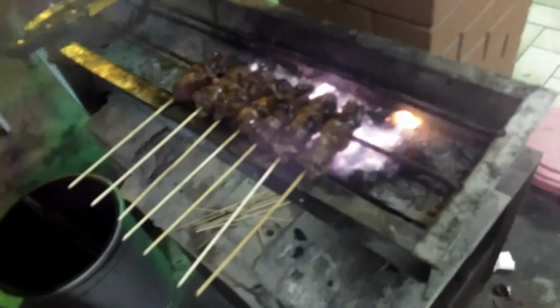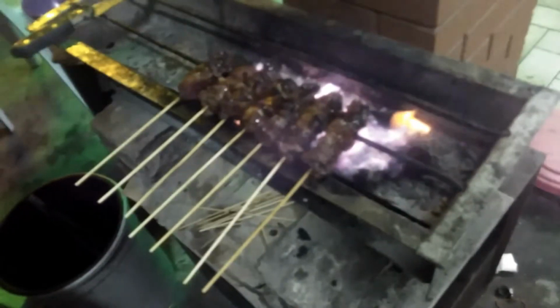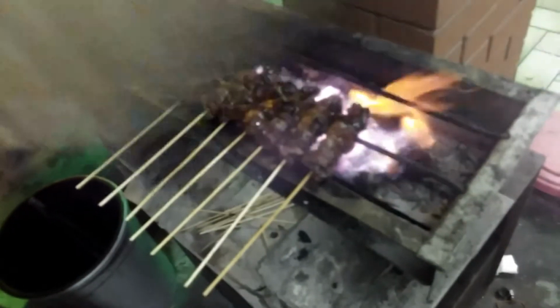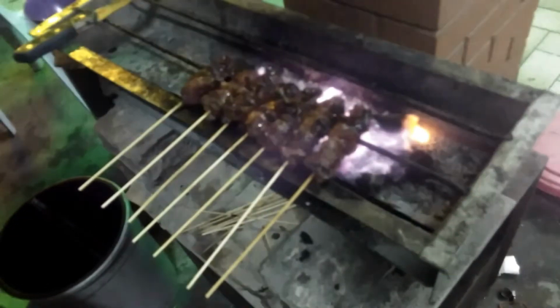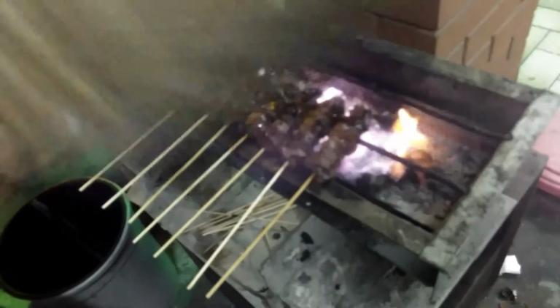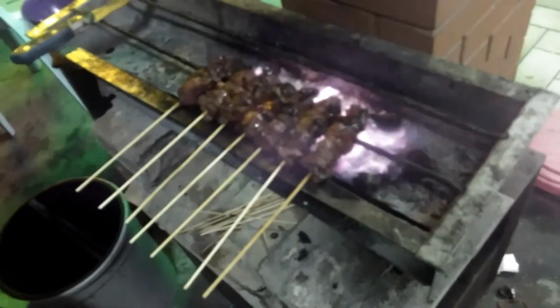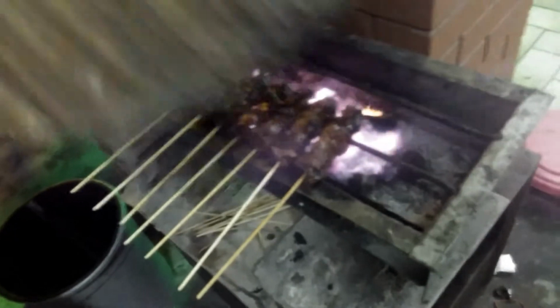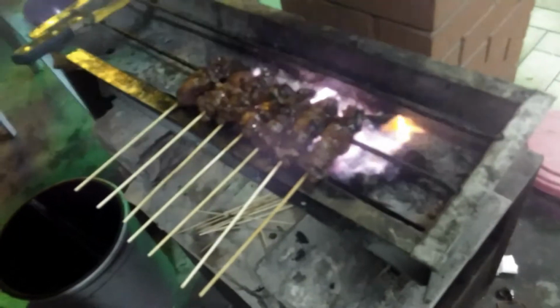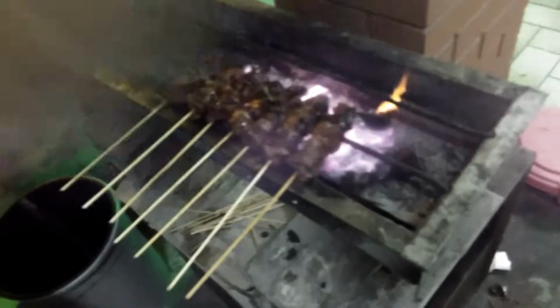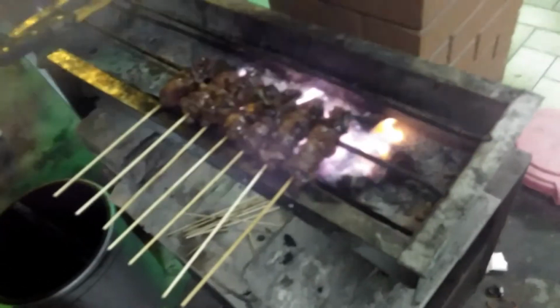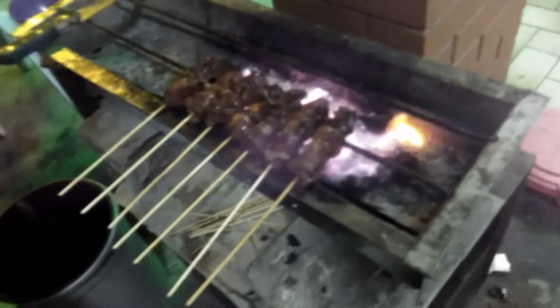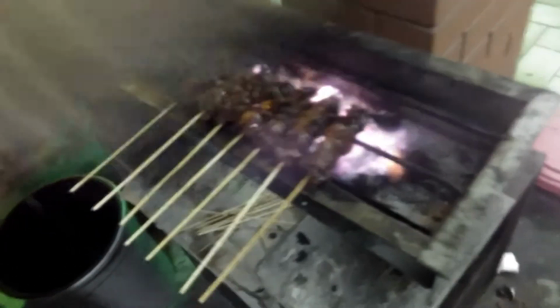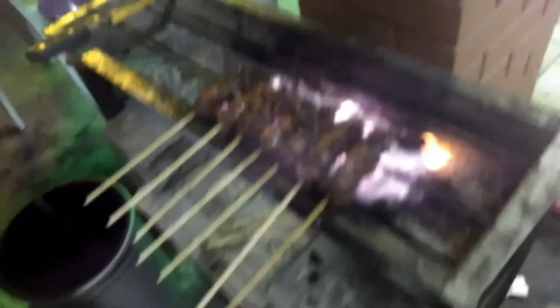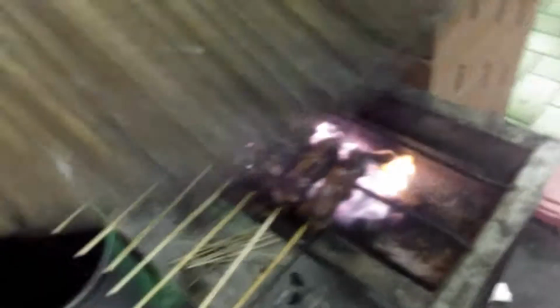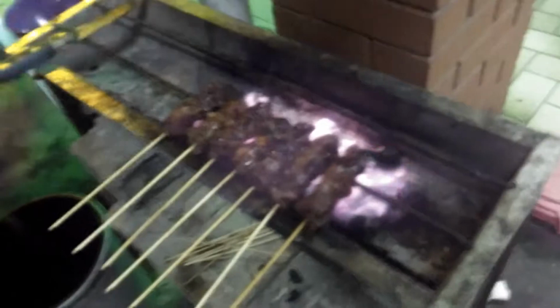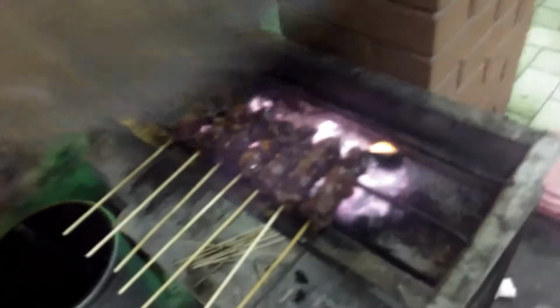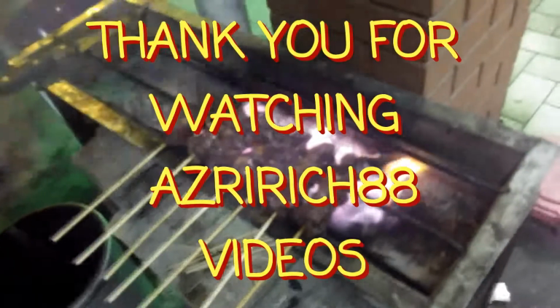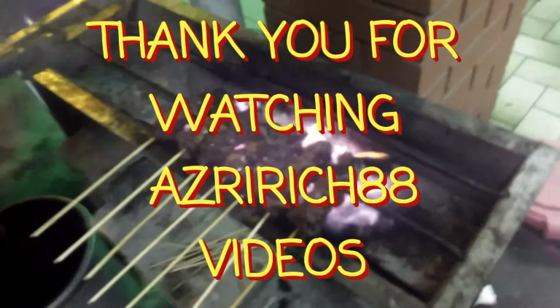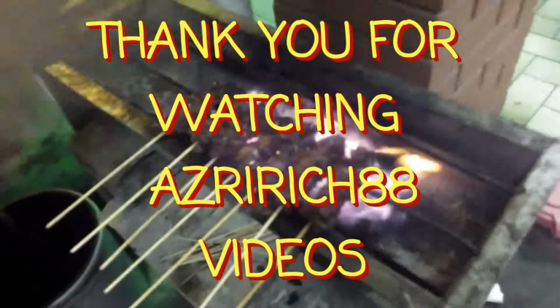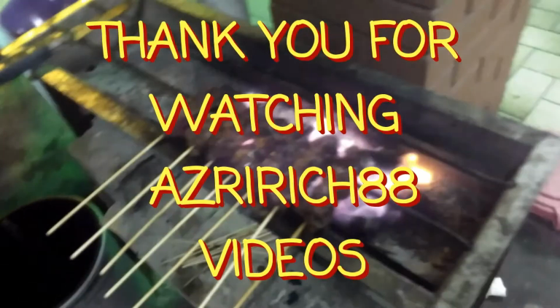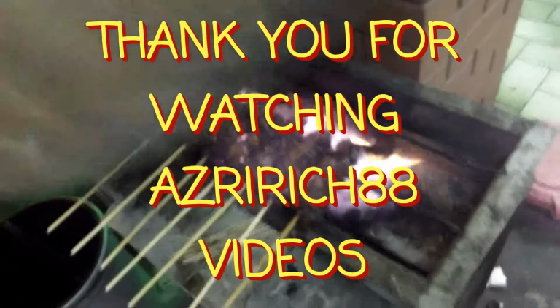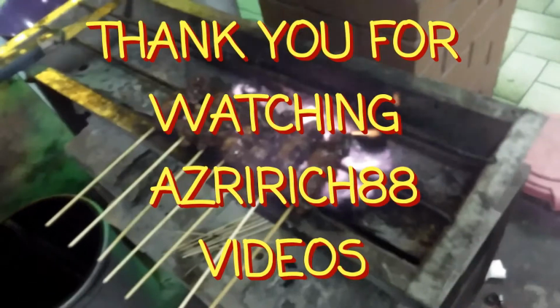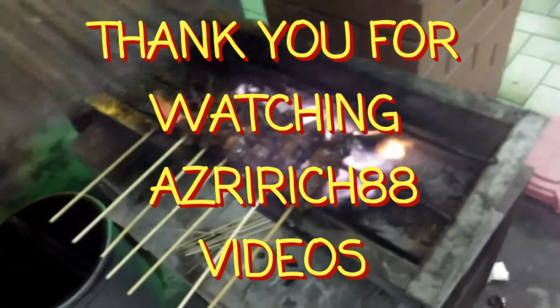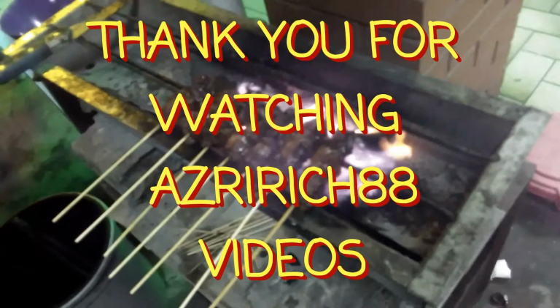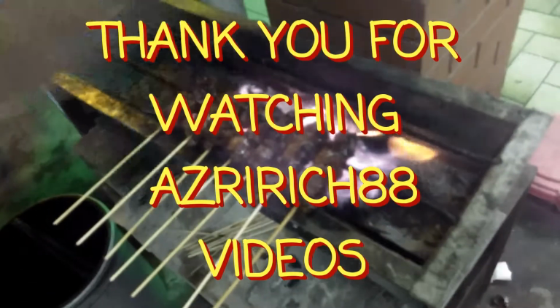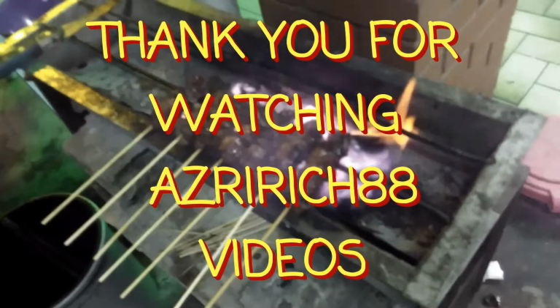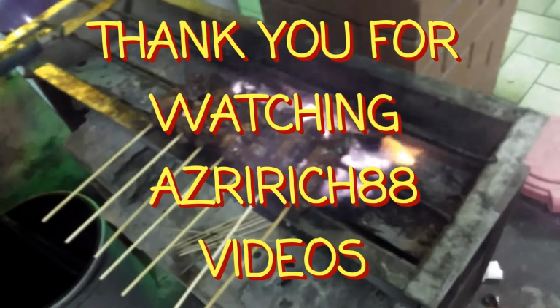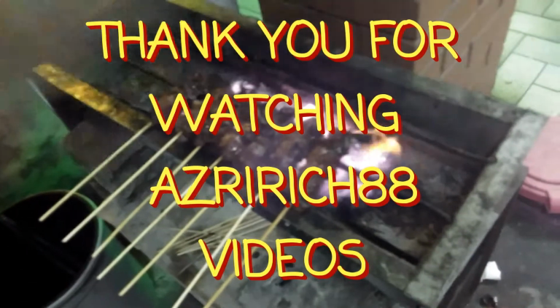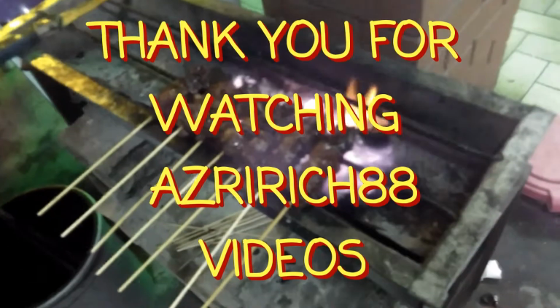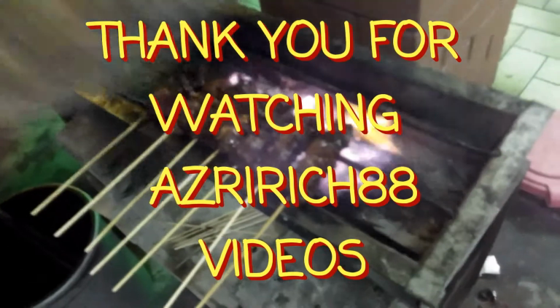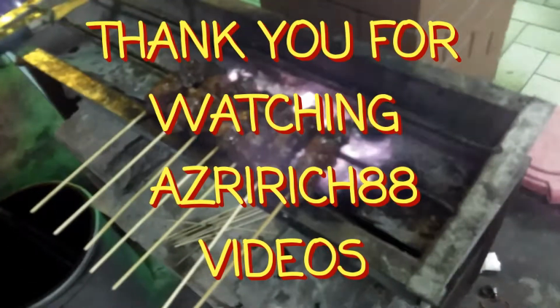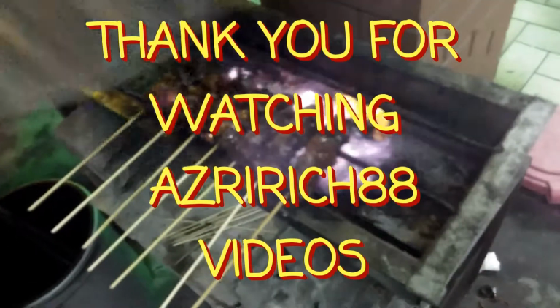That's all about it — a simple meal. If you enjoy this video, do give it a thumbs up.